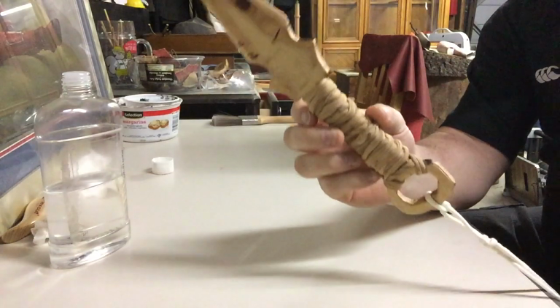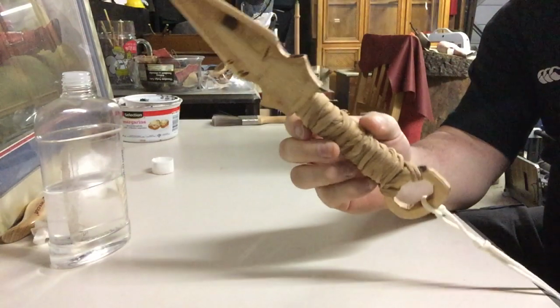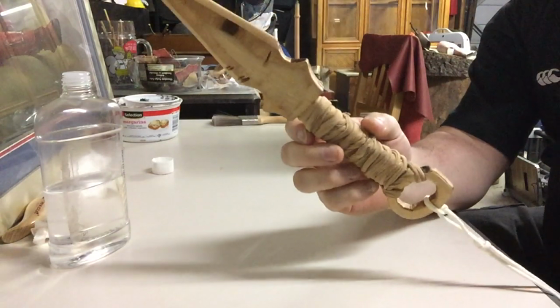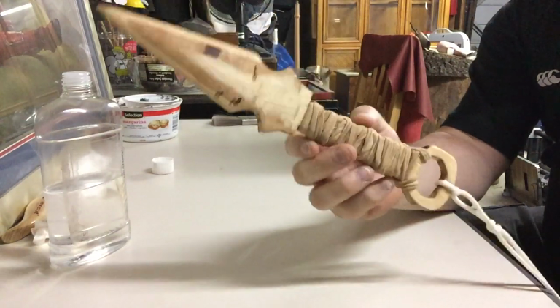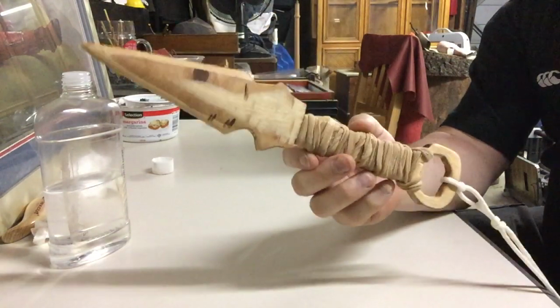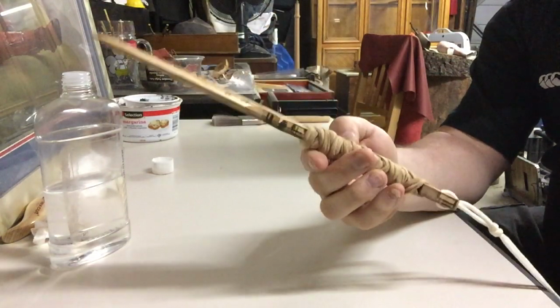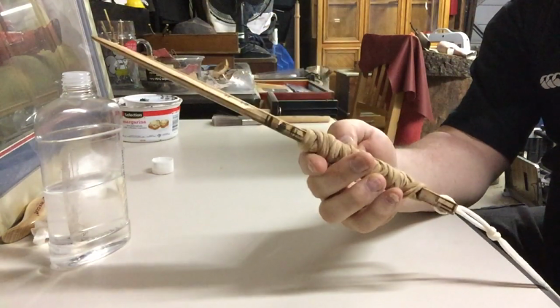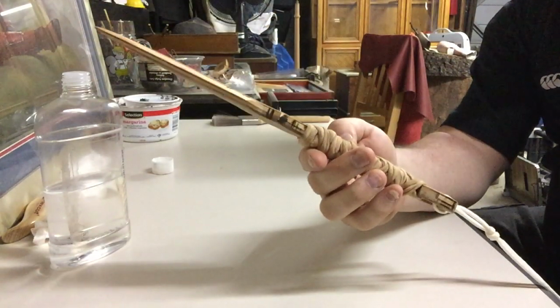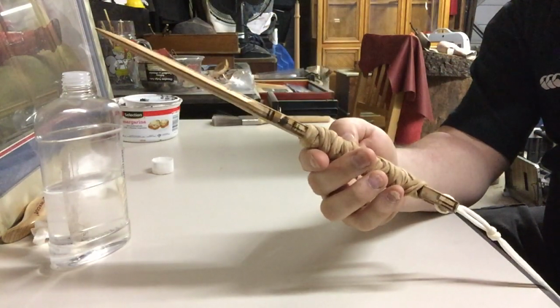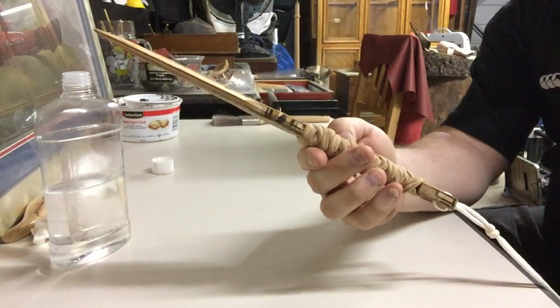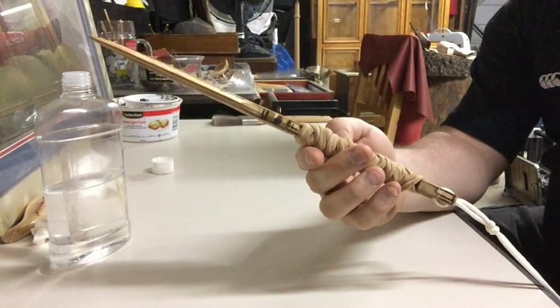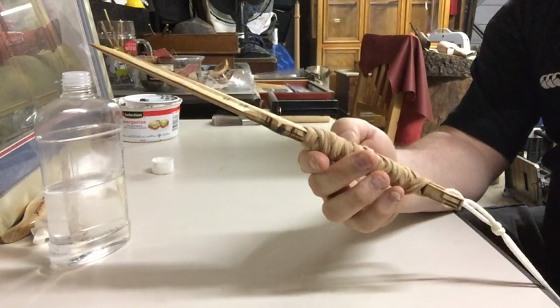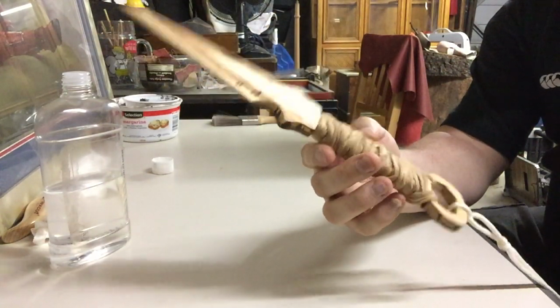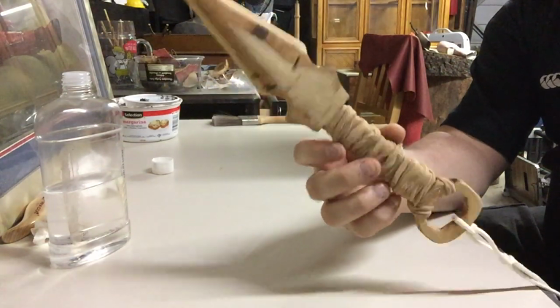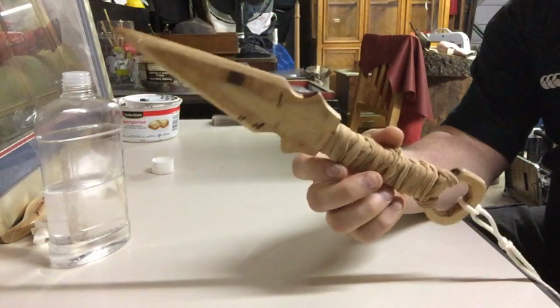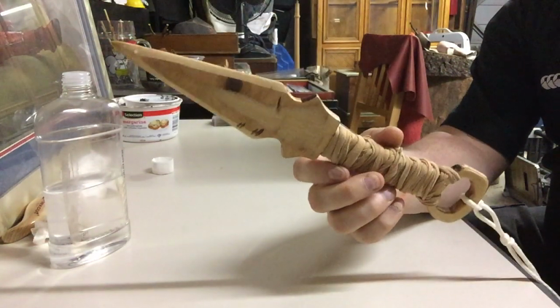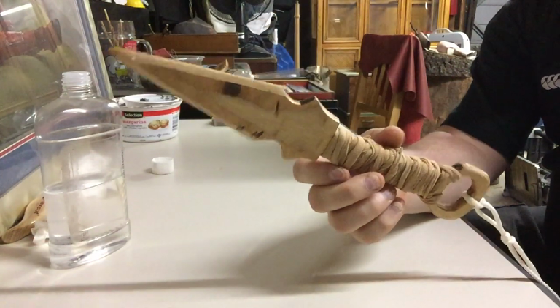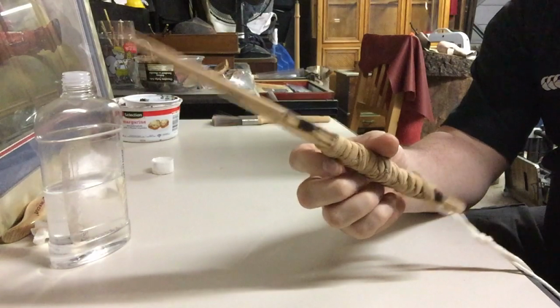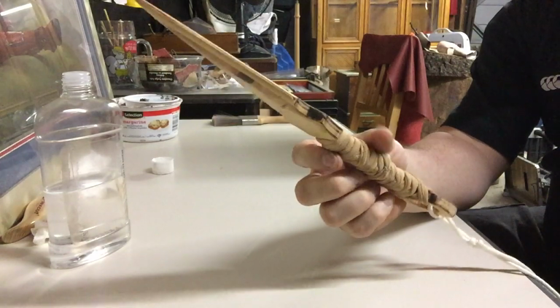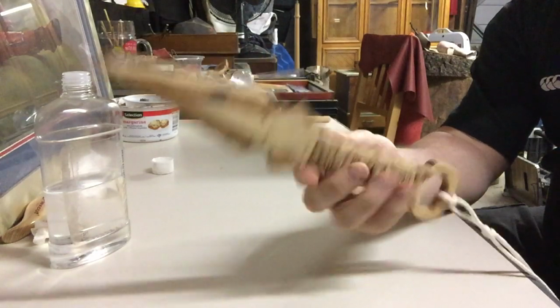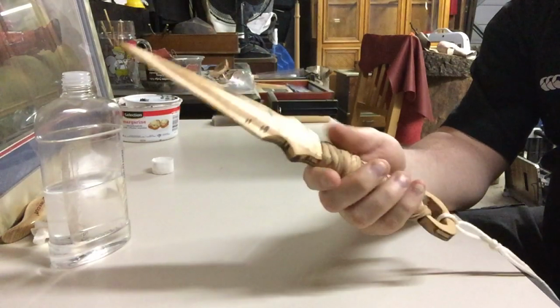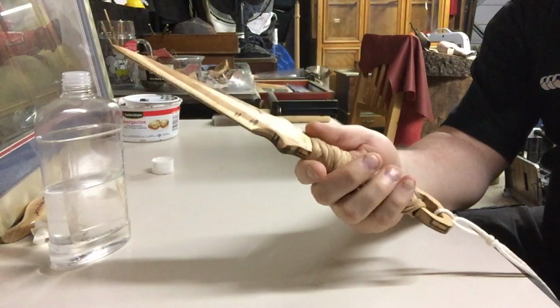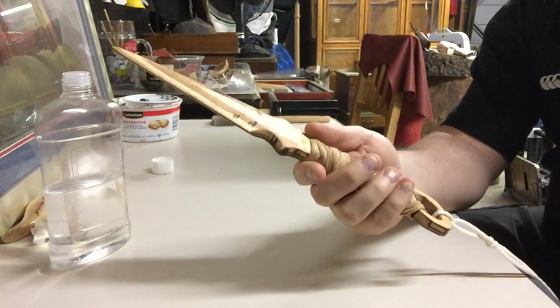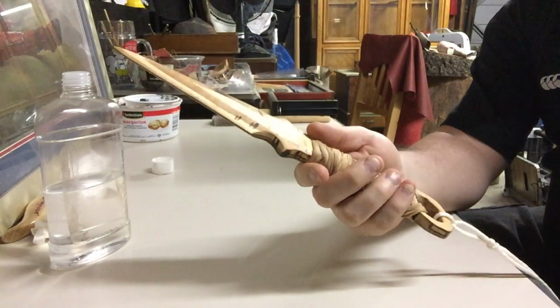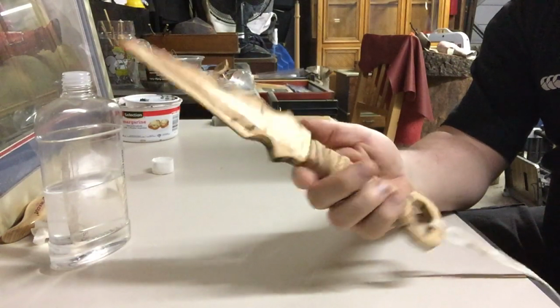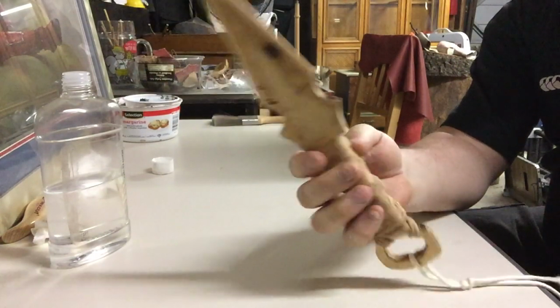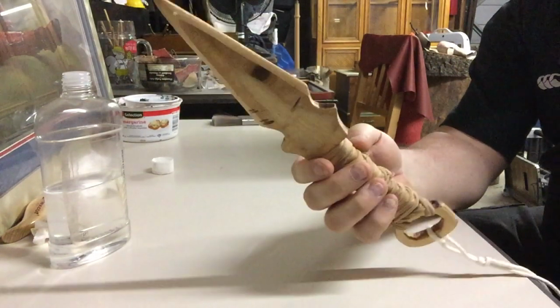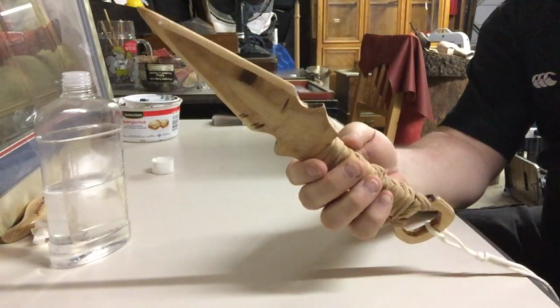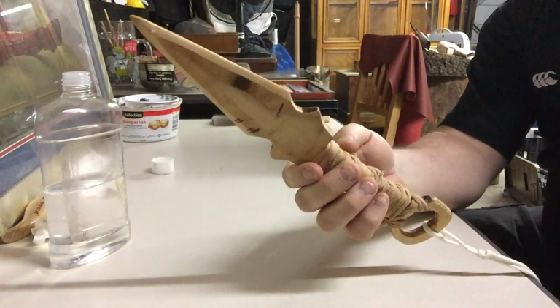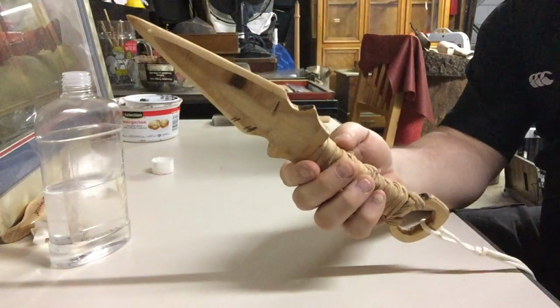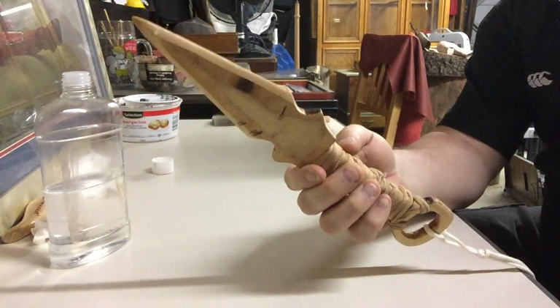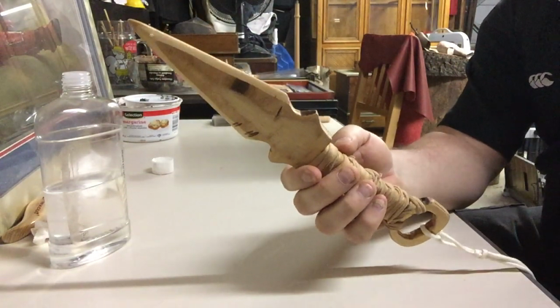Here's my little Mortal Kombat Scorpion Kunai. Let me know what you think. Talk to you later.